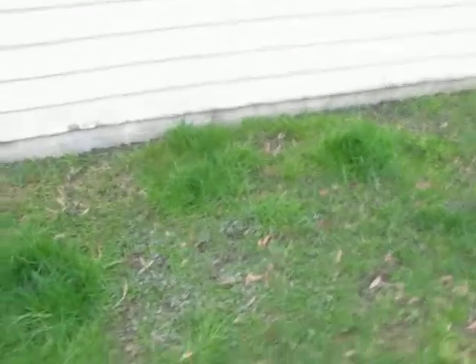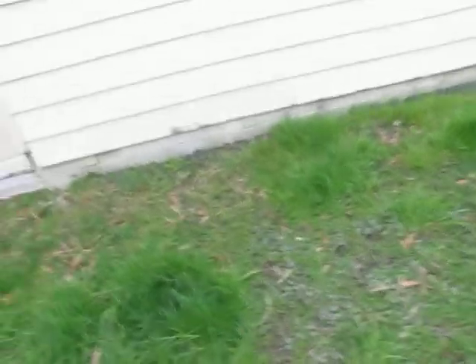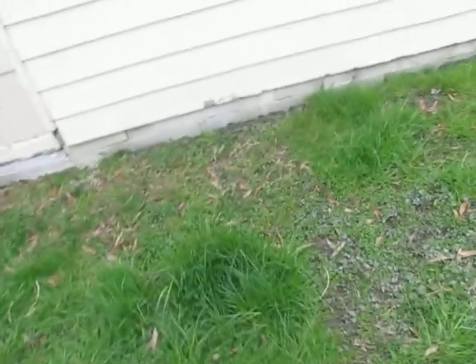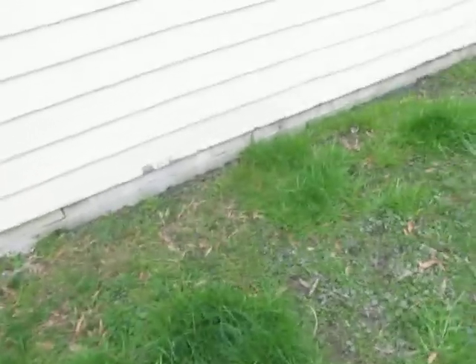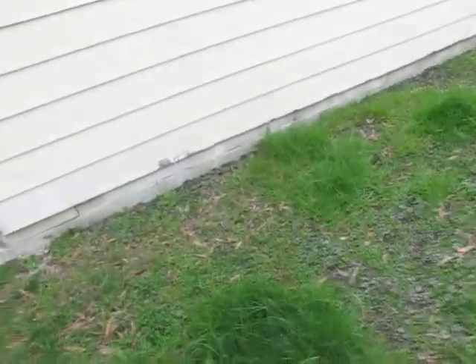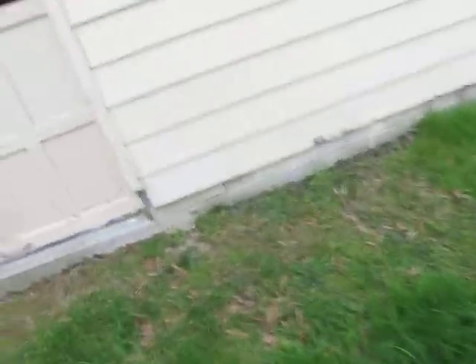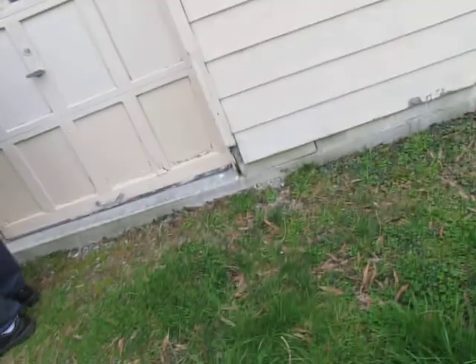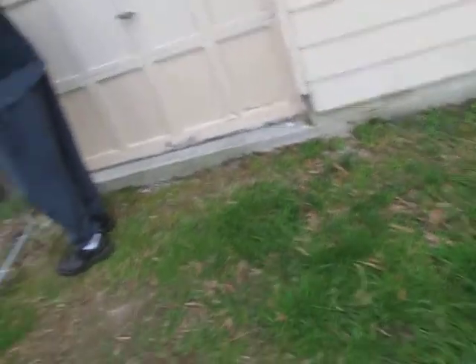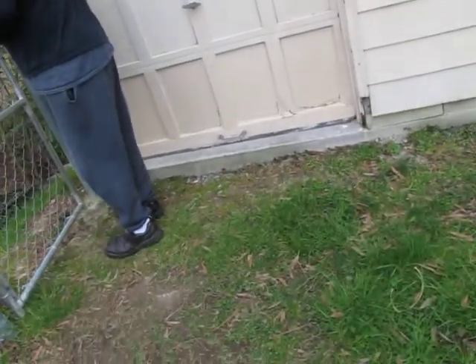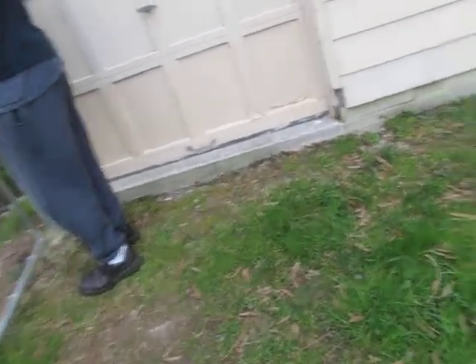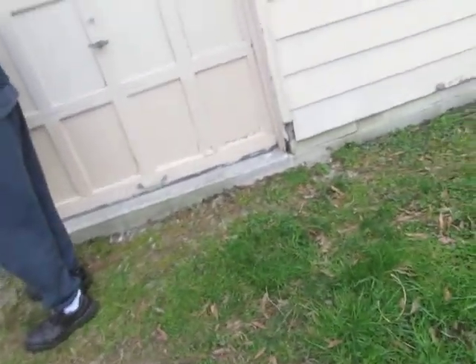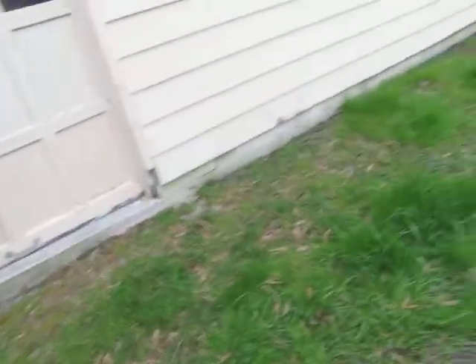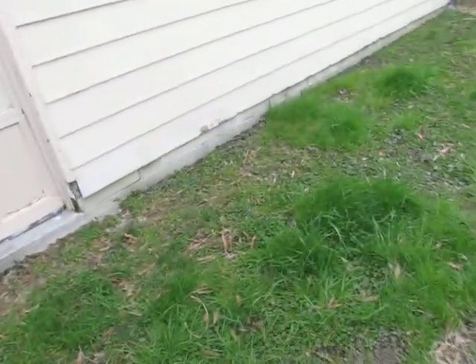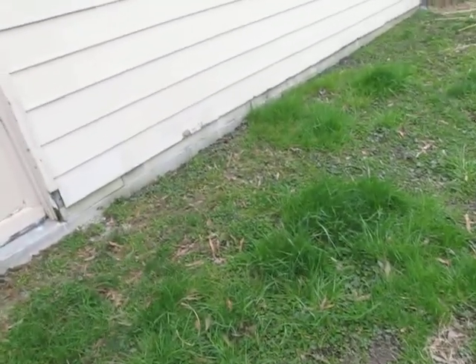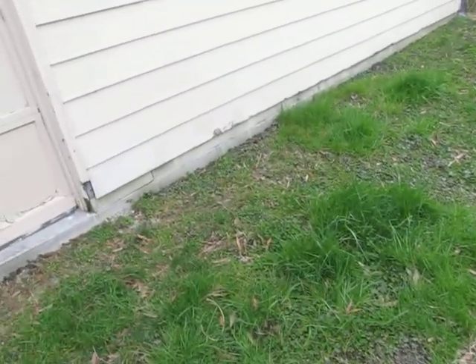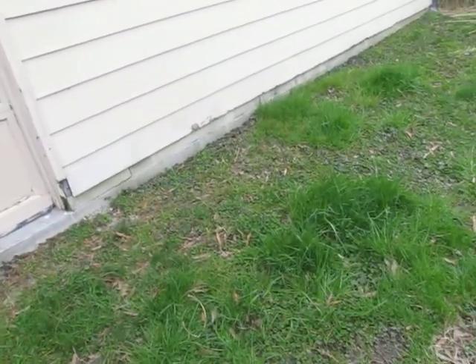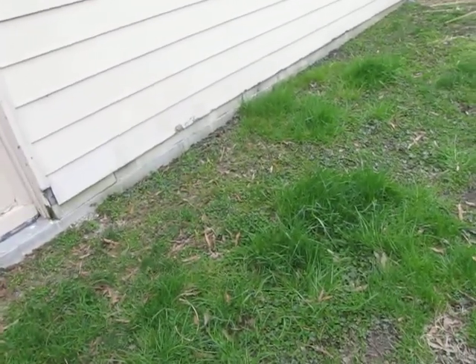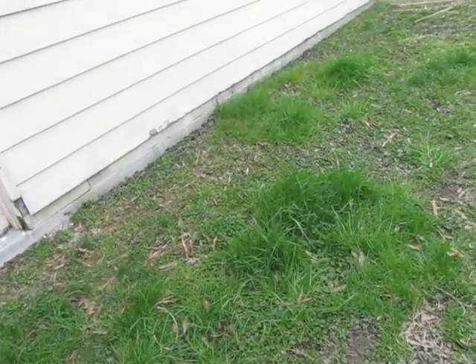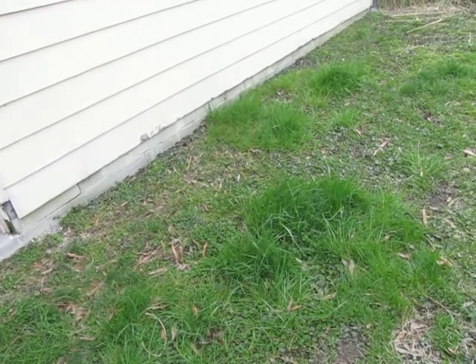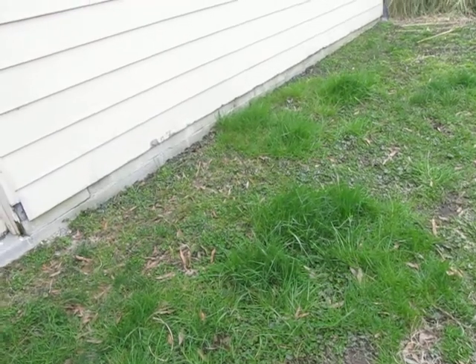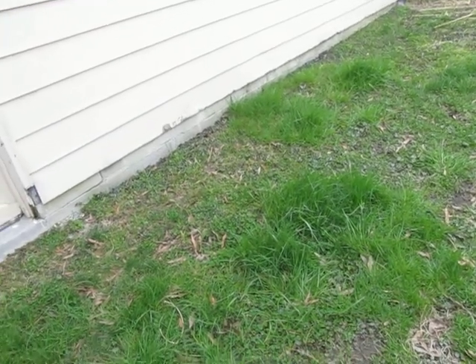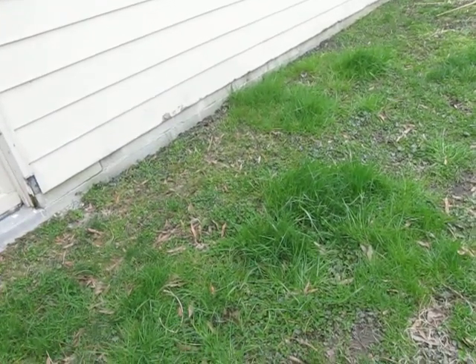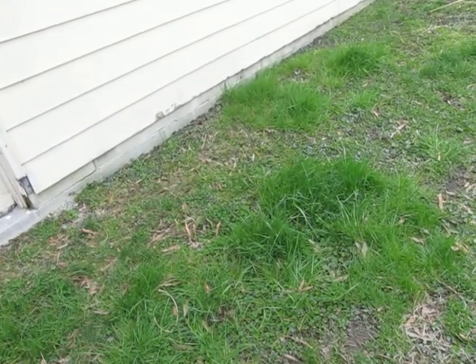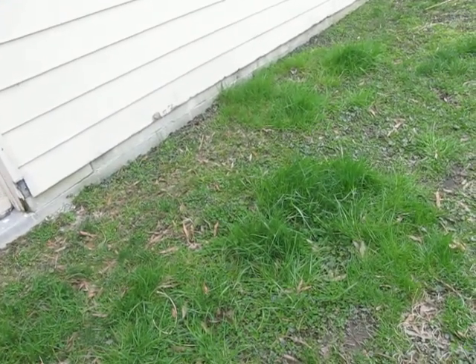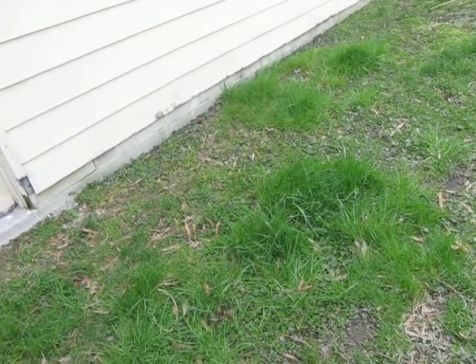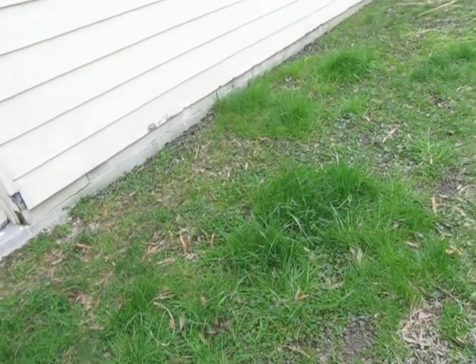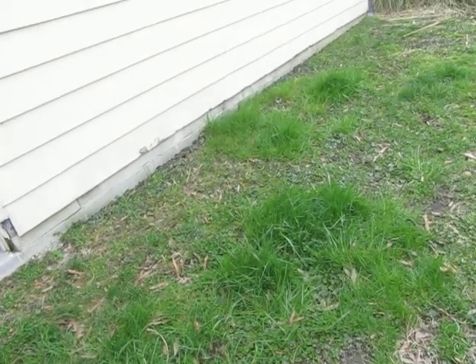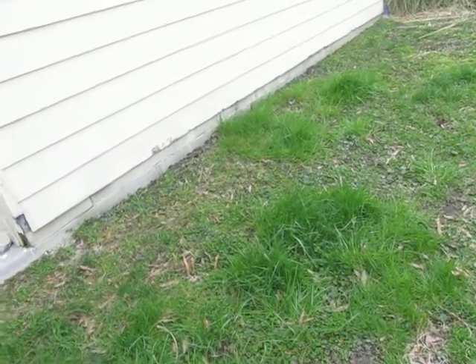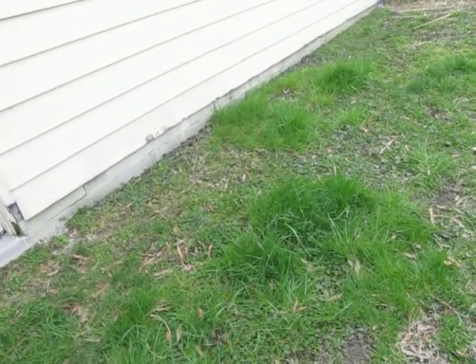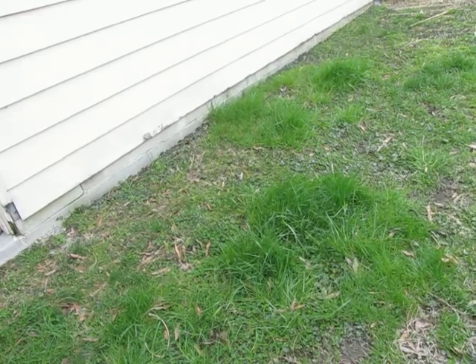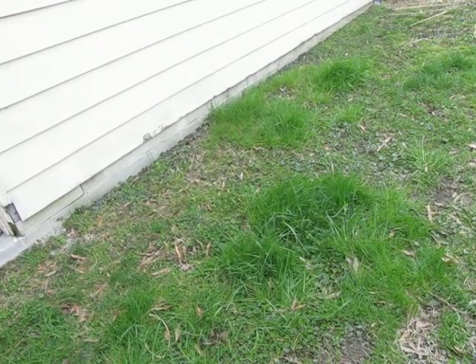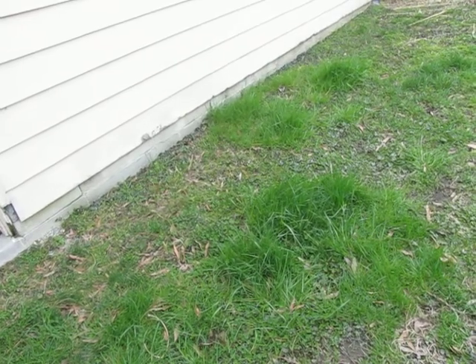And you can see by the grass. The city put a ditch here, so close to the property line that they had to come and complementarily give us rip-rap with all the rocks and stuff to prevent further erosion.